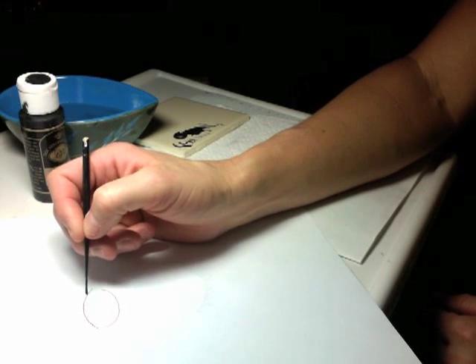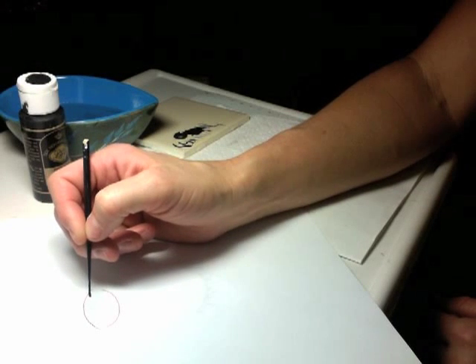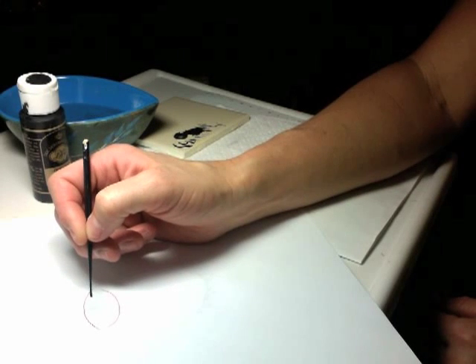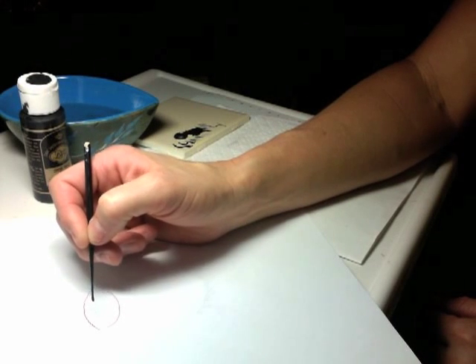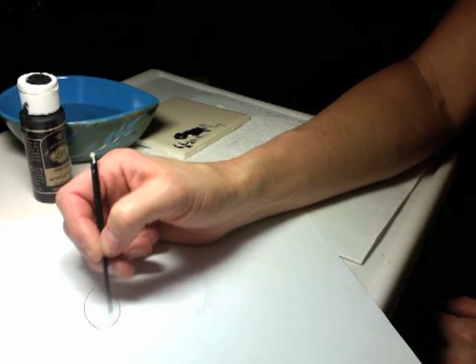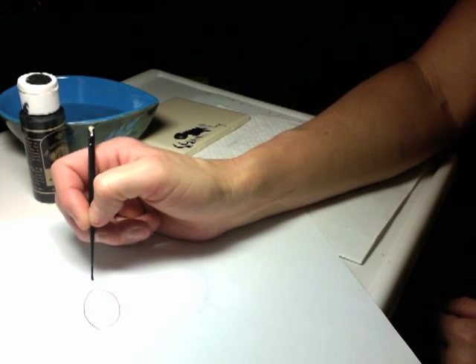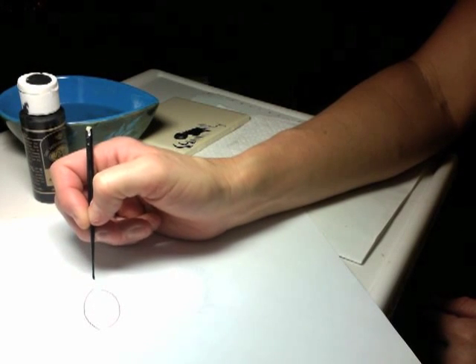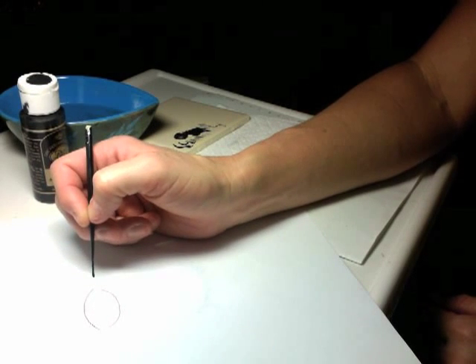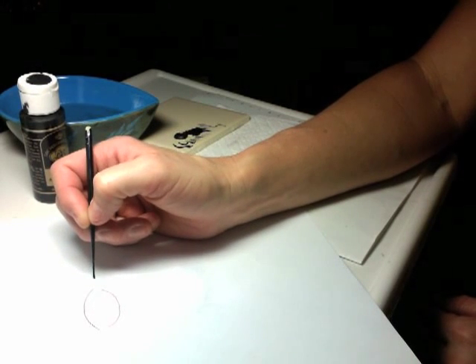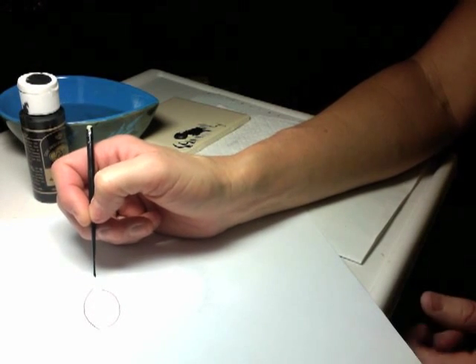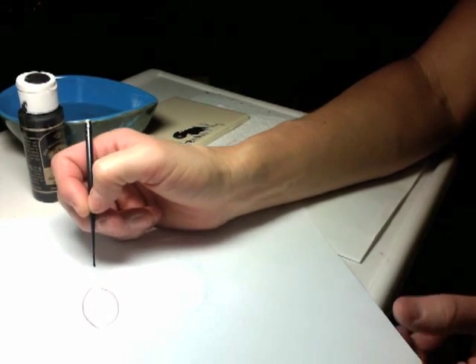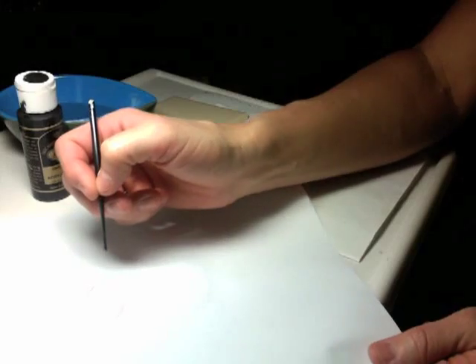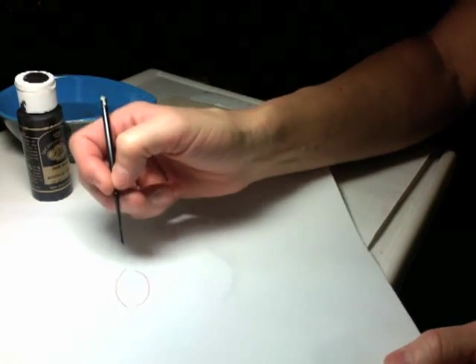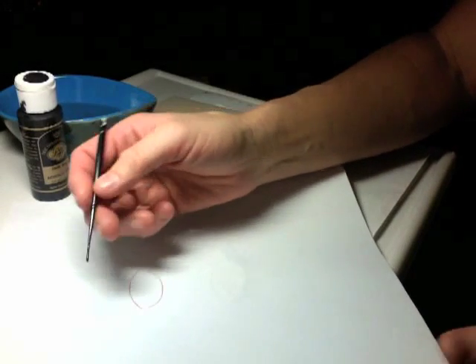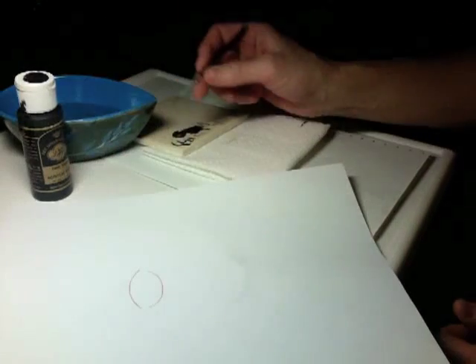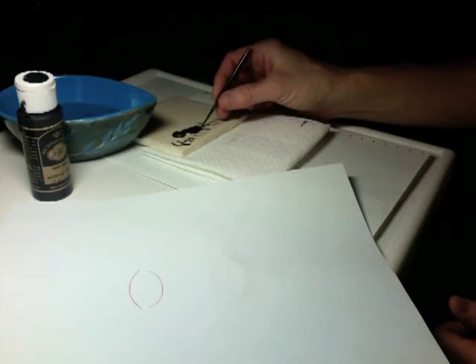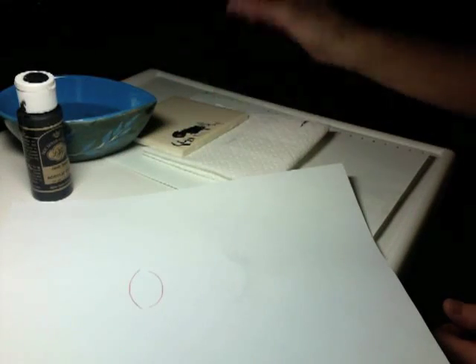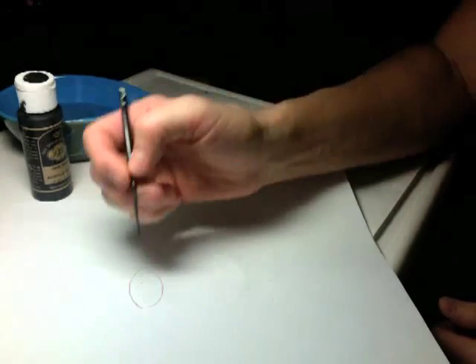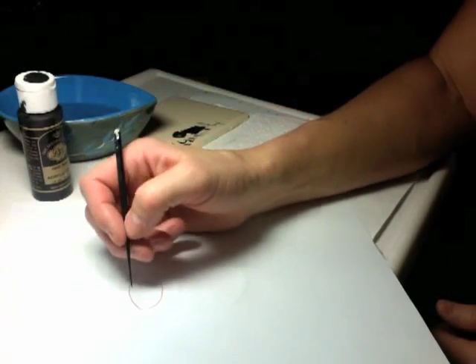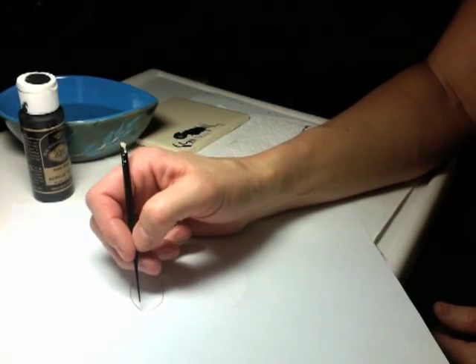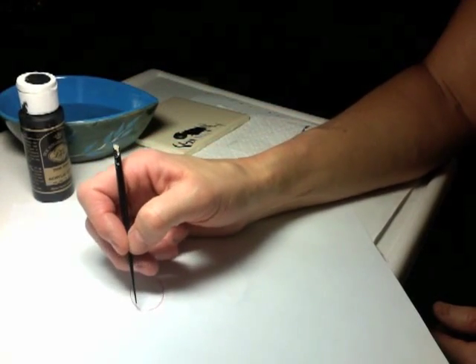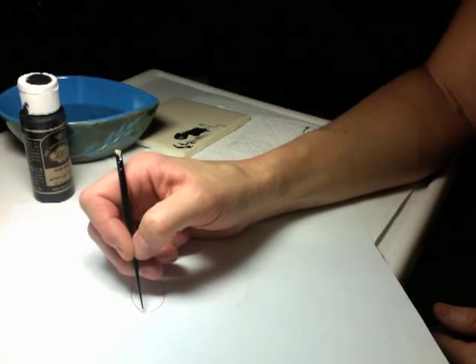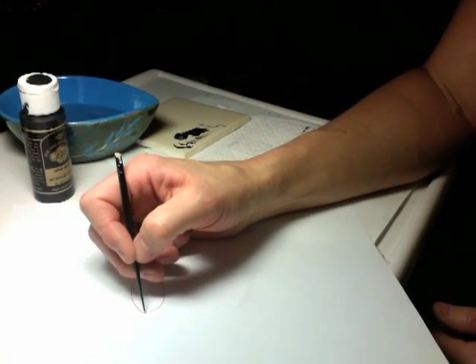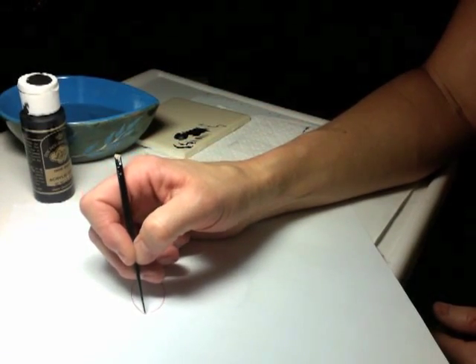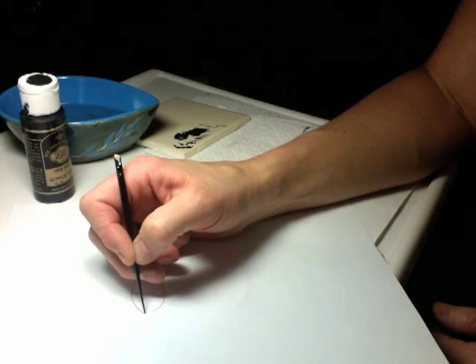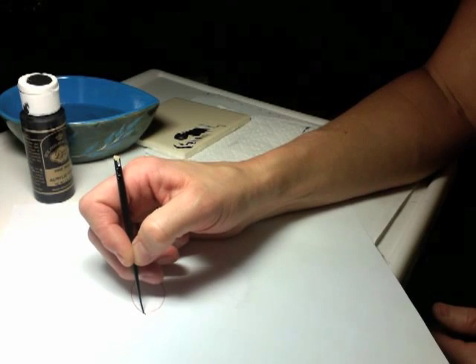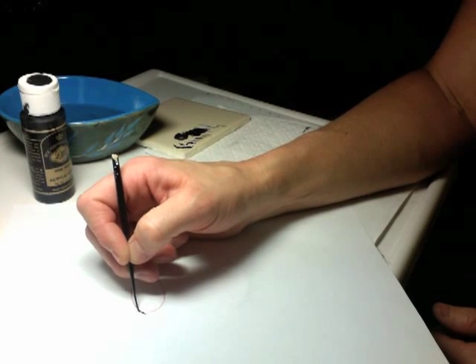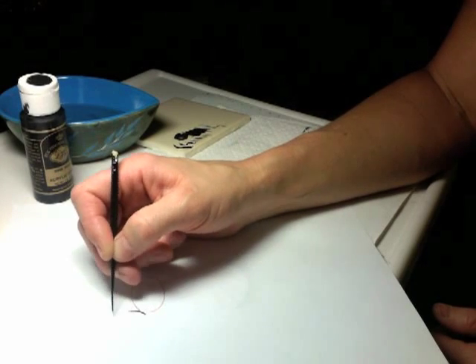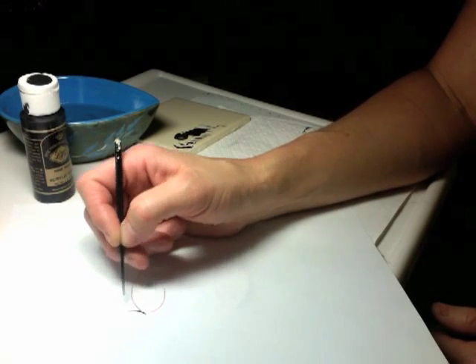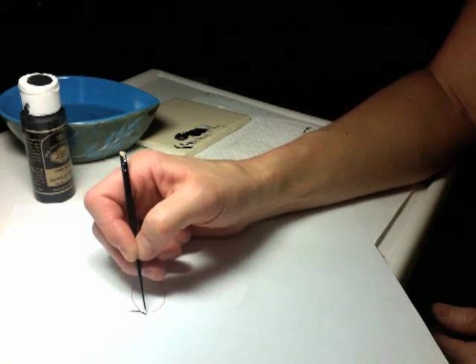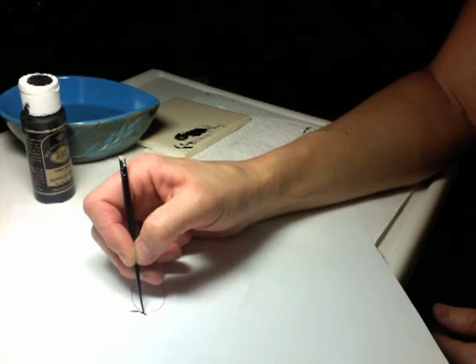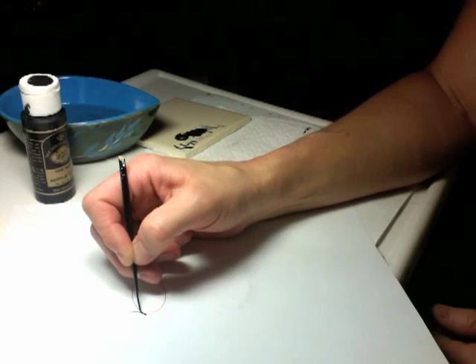On my paper, I just drew a simple shape of an eye to give me reference of where I'm going to start. Start what would be the tear duct — you're just going to come out and up.